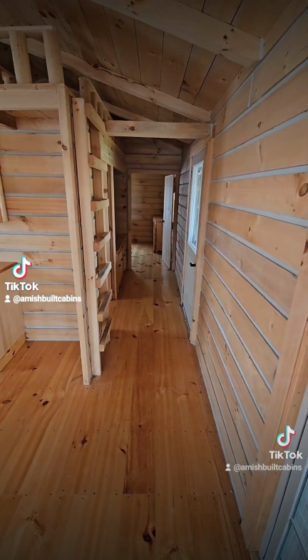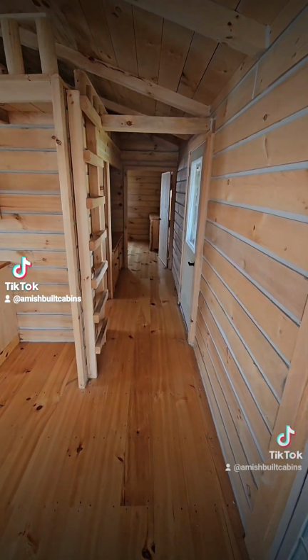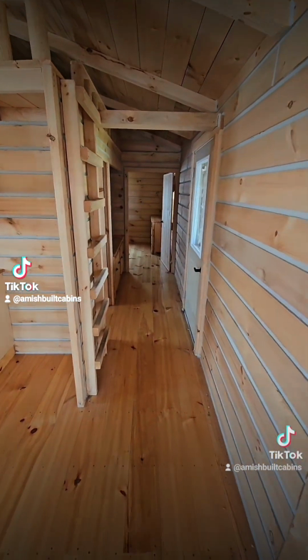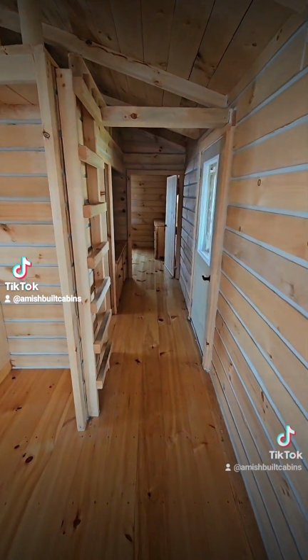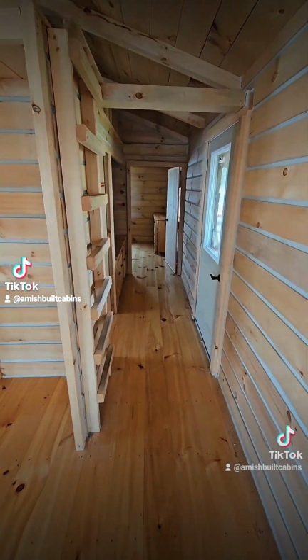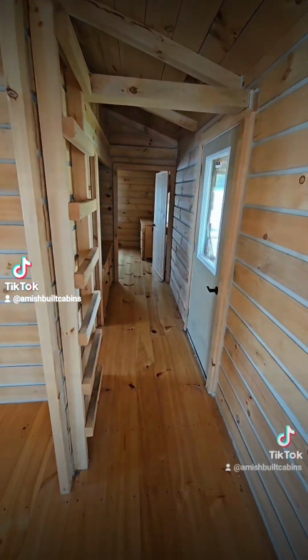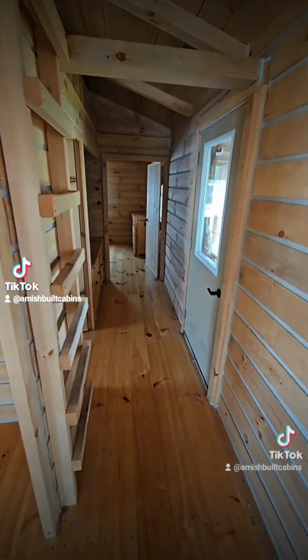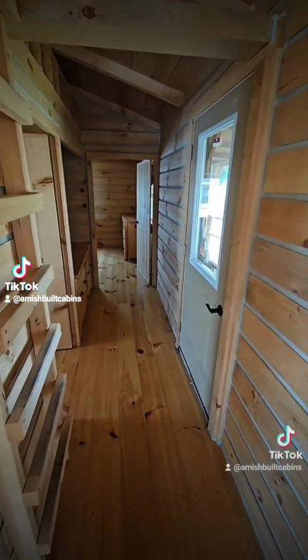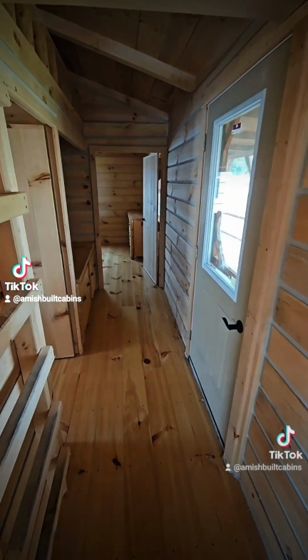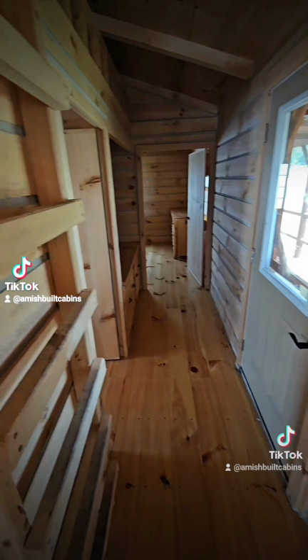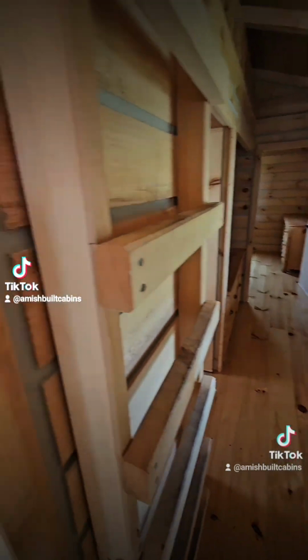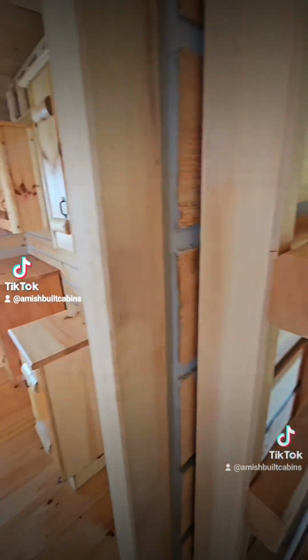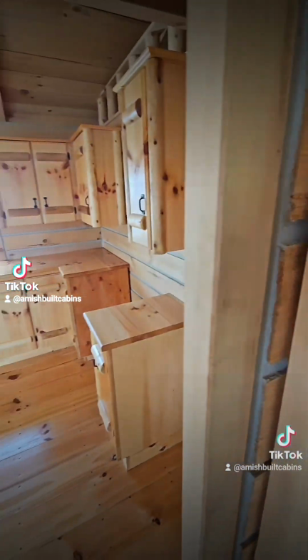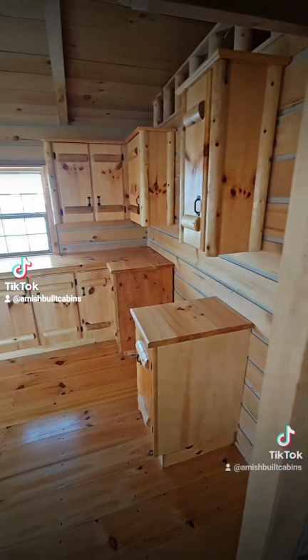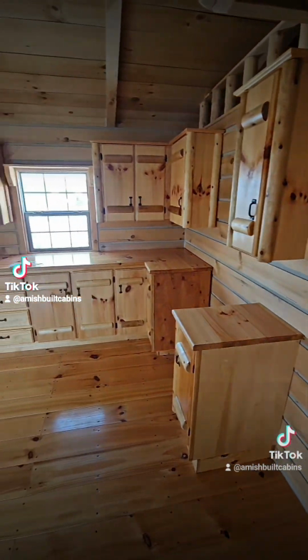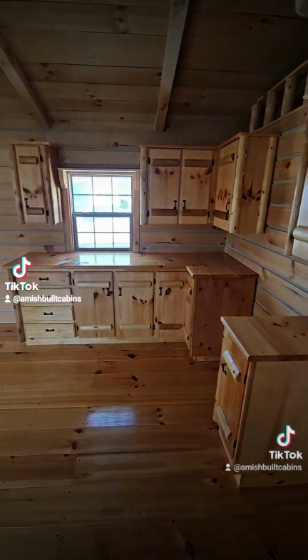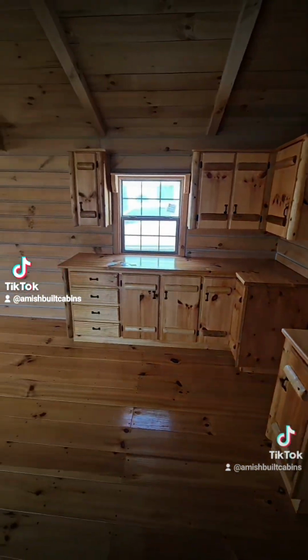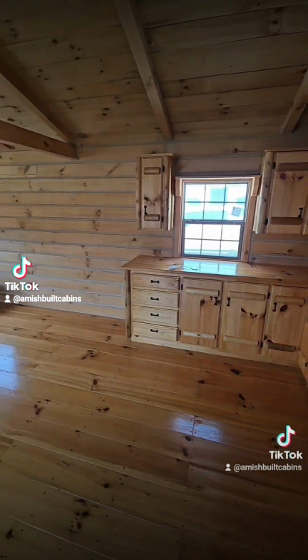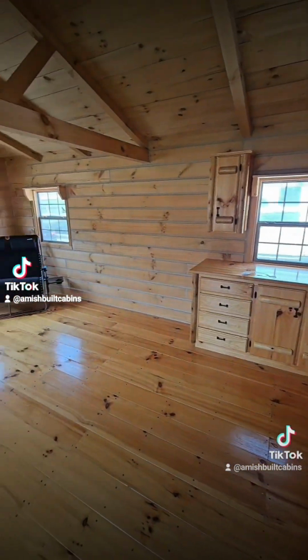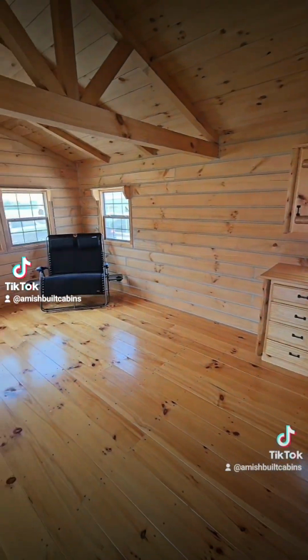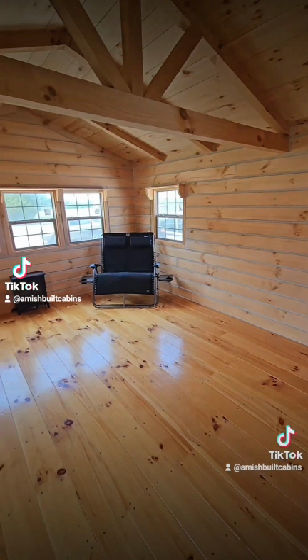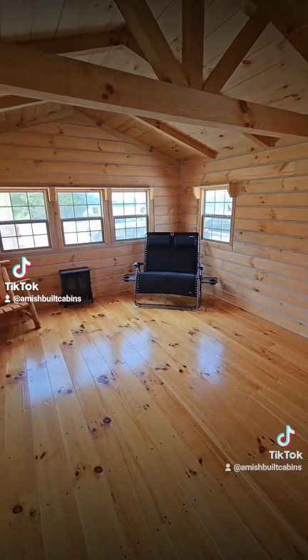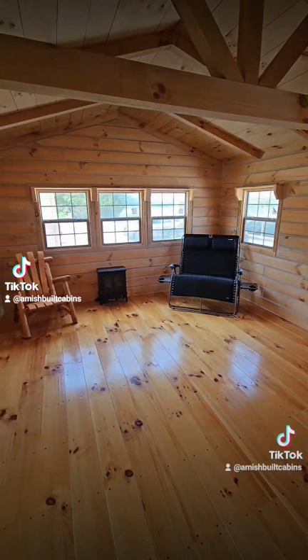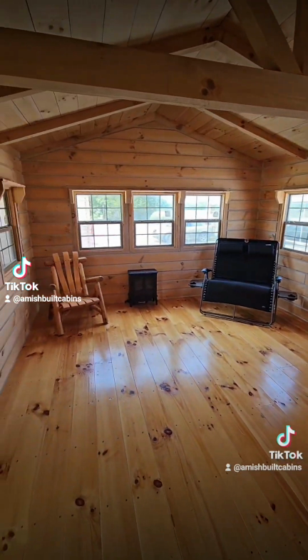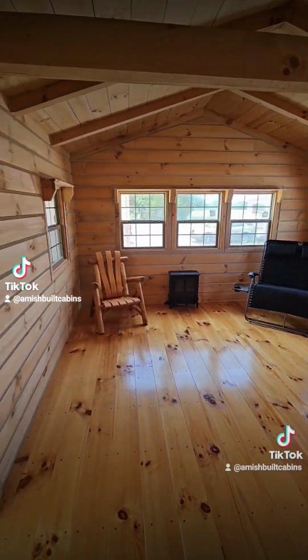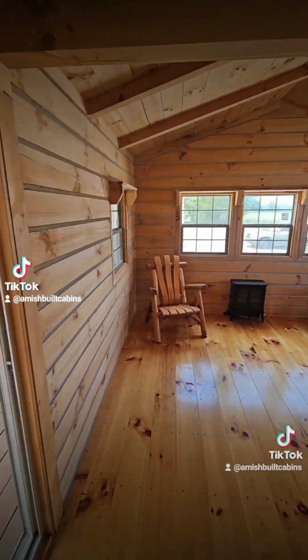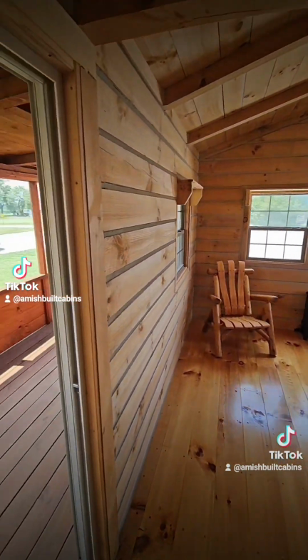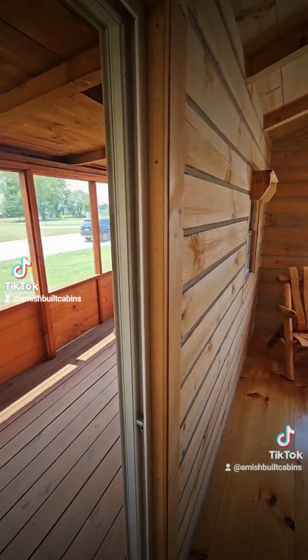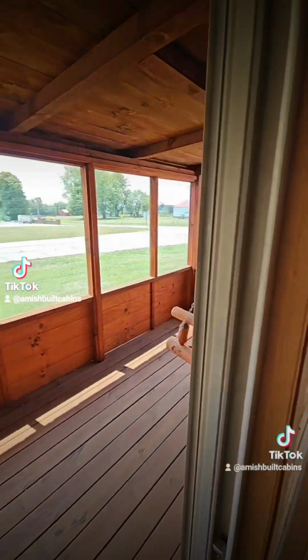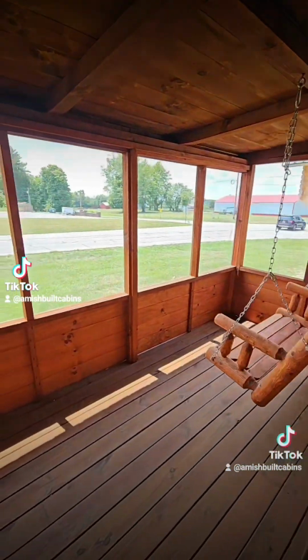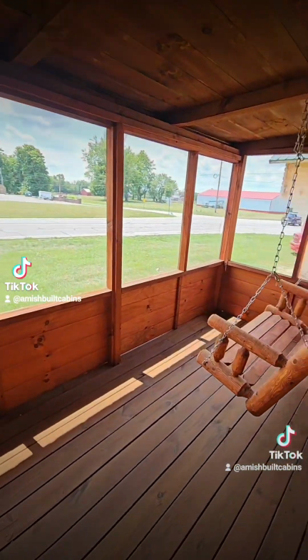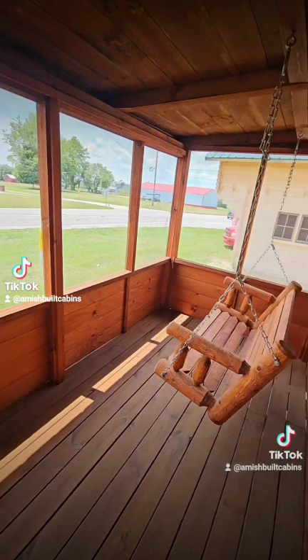This is the beautiful one-bed, one-bath El Chapo Muchacho cabin. We ship it nationwide. It does have a screened-in porch to keep the bugs off your back. Beautiful structure.